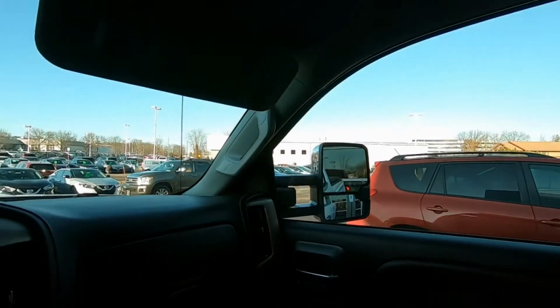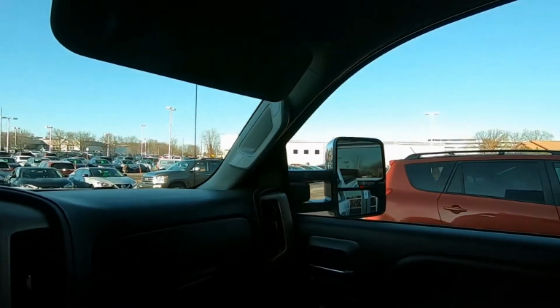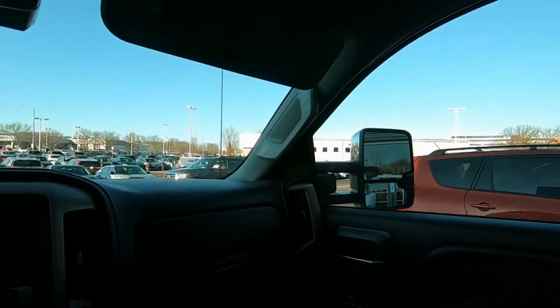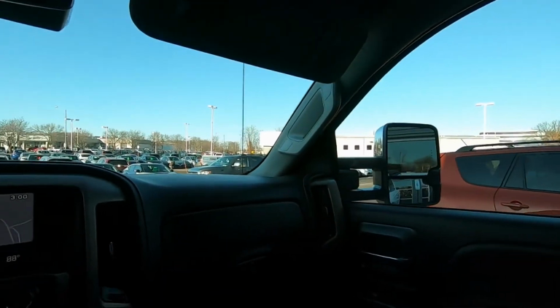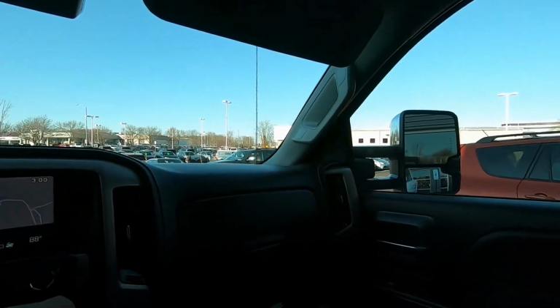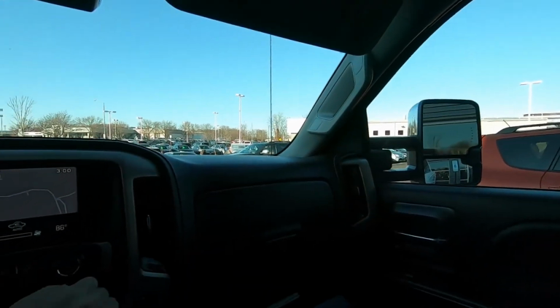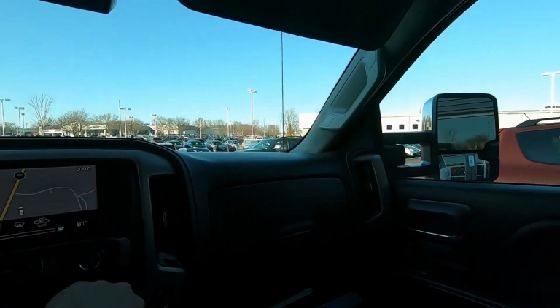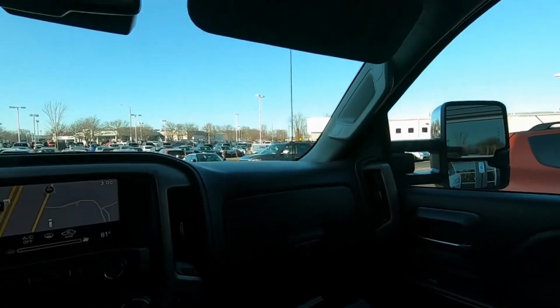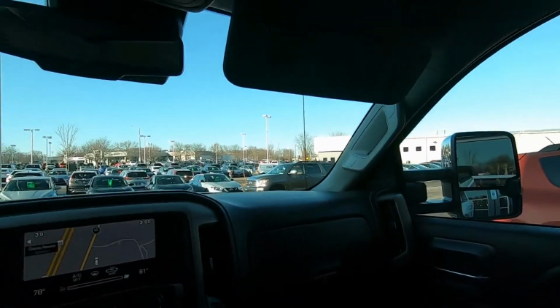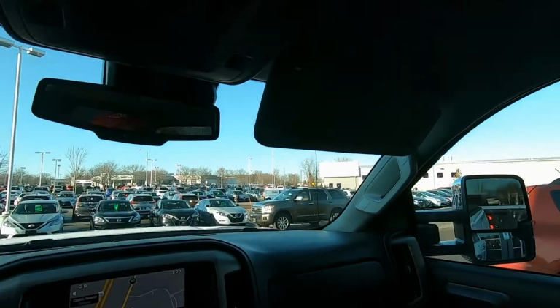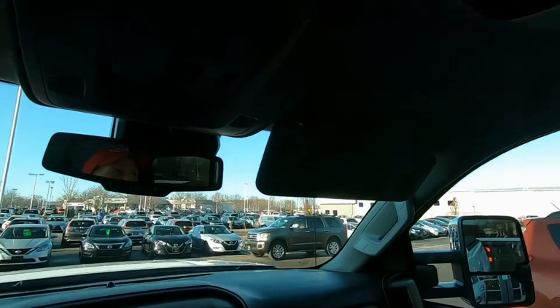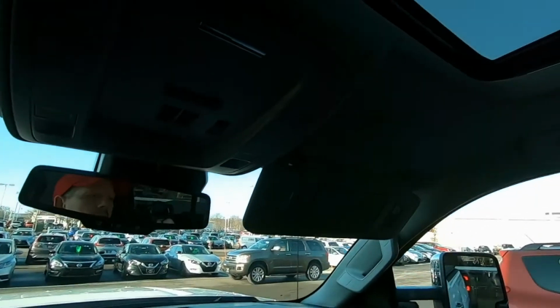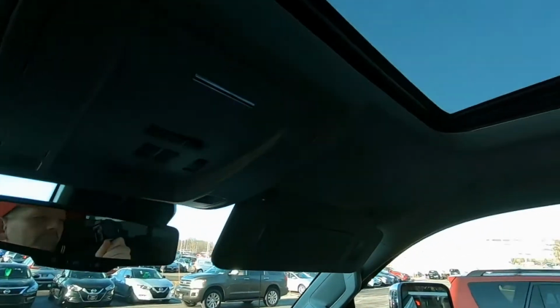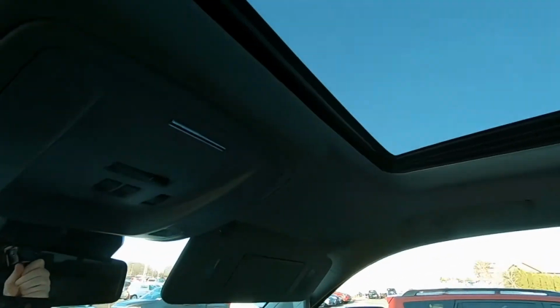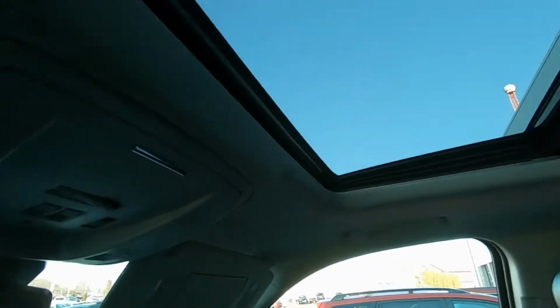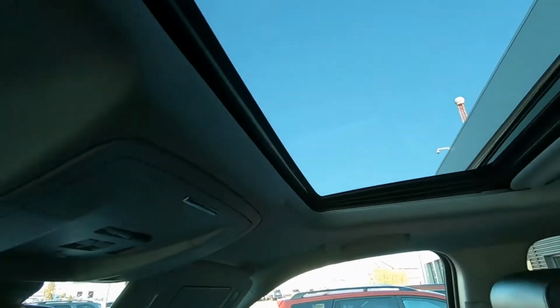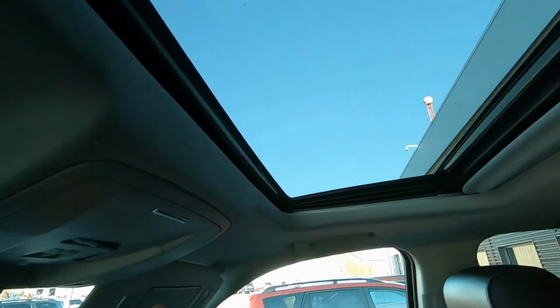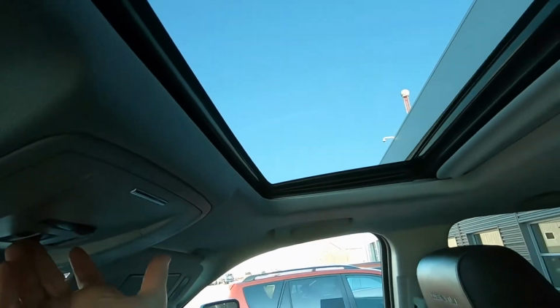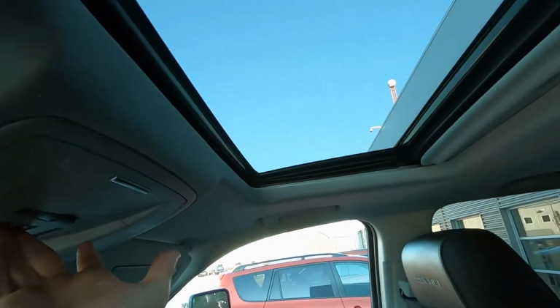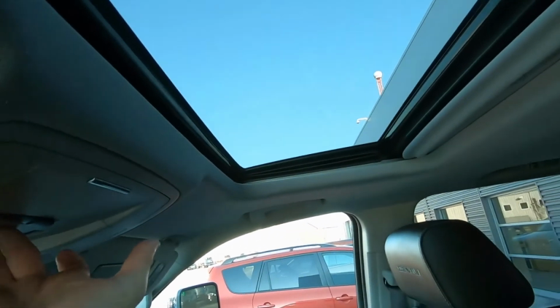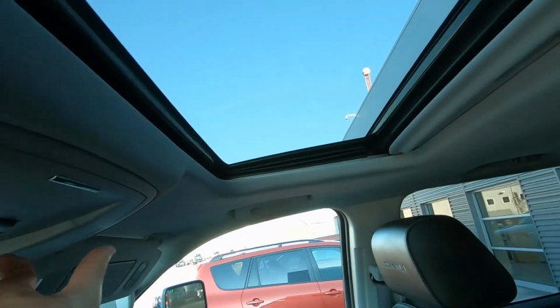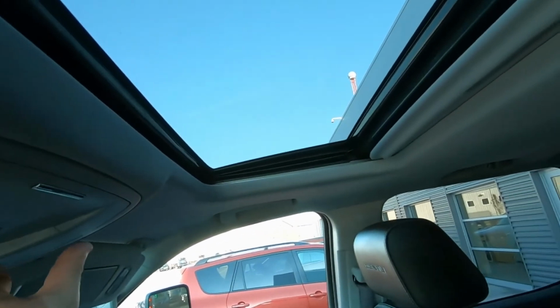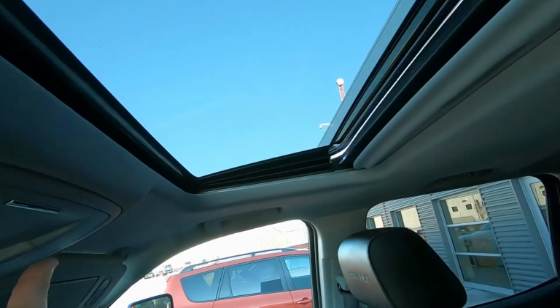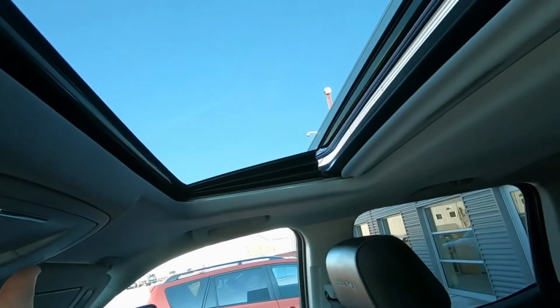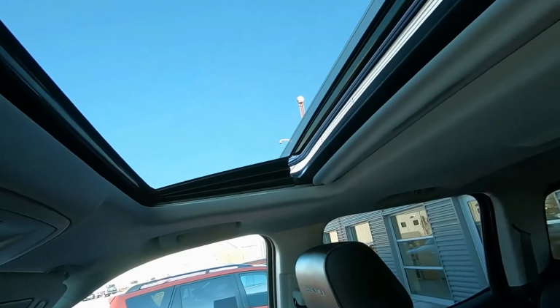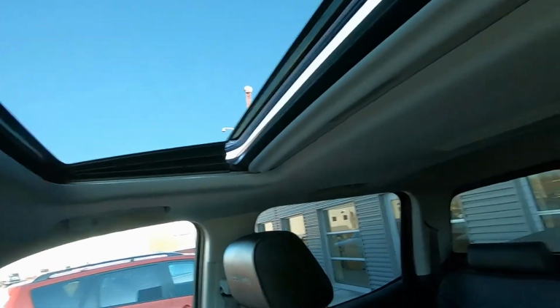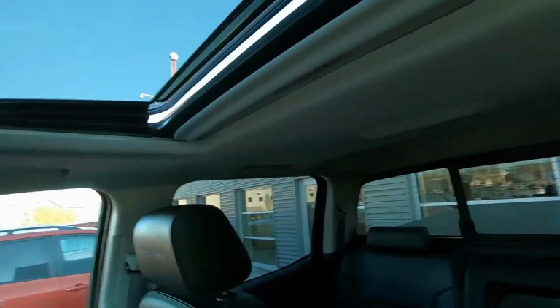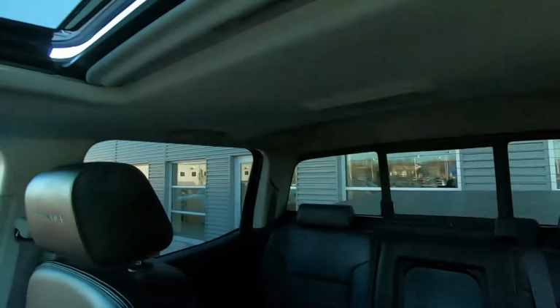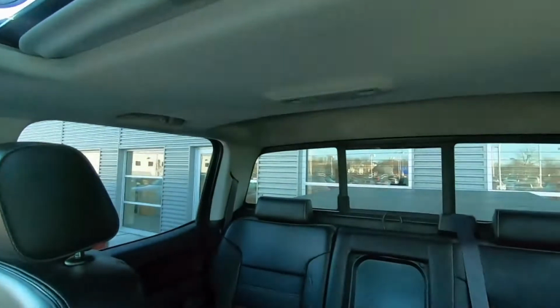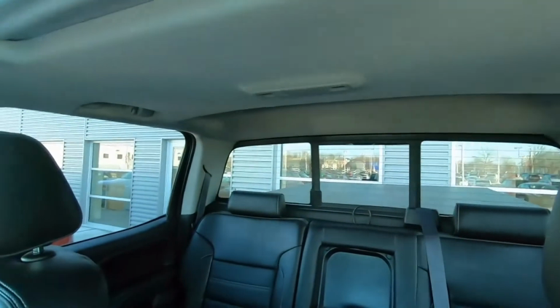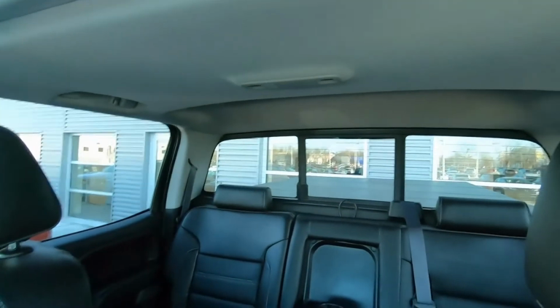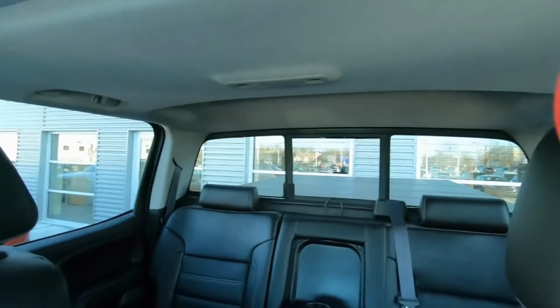Up on the roof — power sliding moonroof. And we have a power sliding rear window.